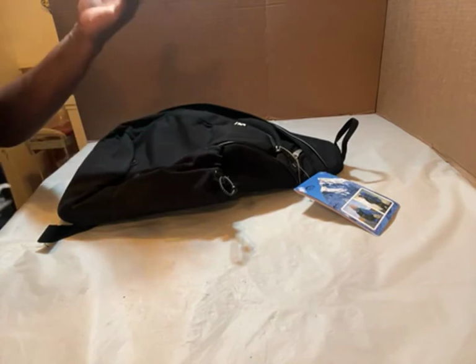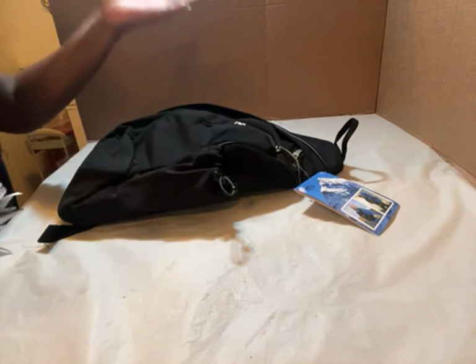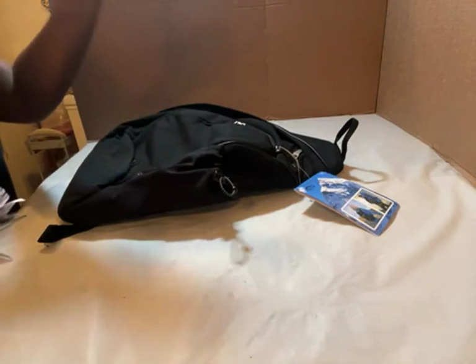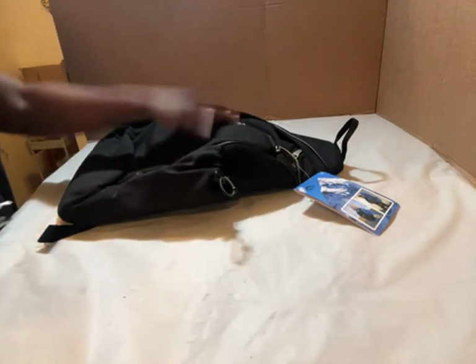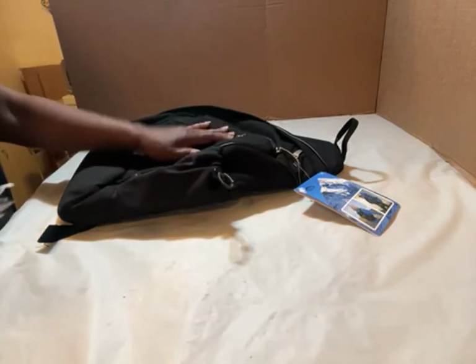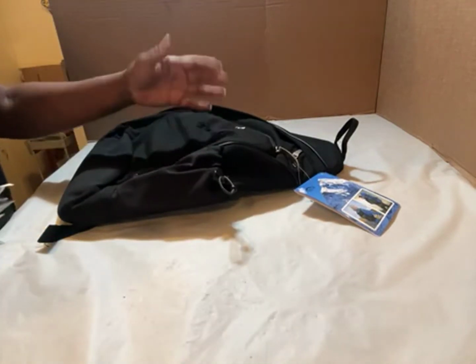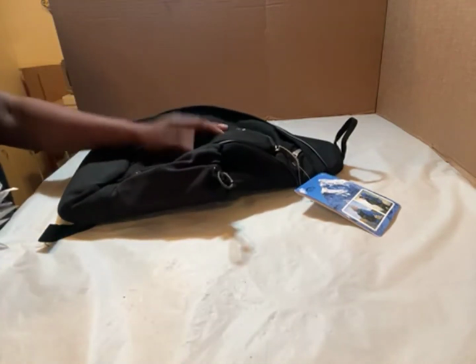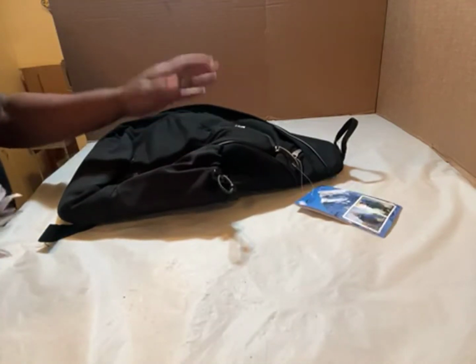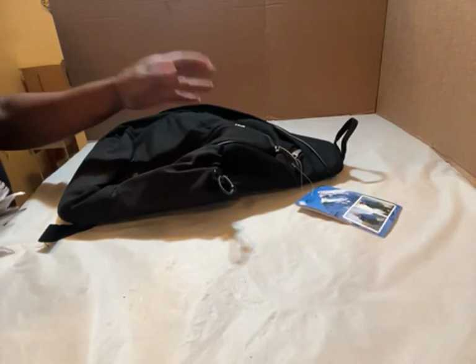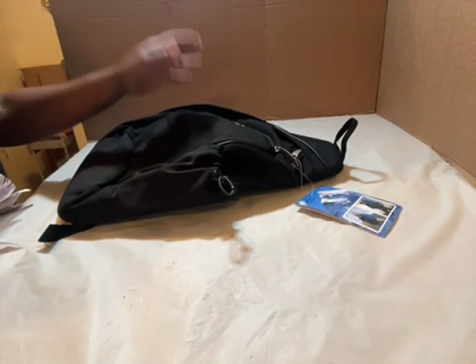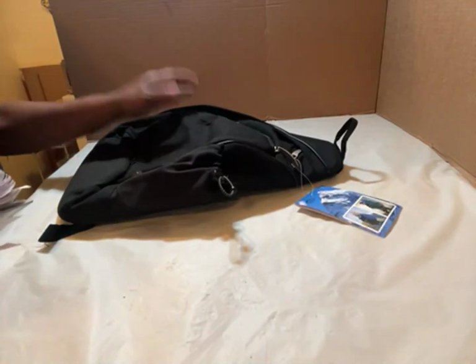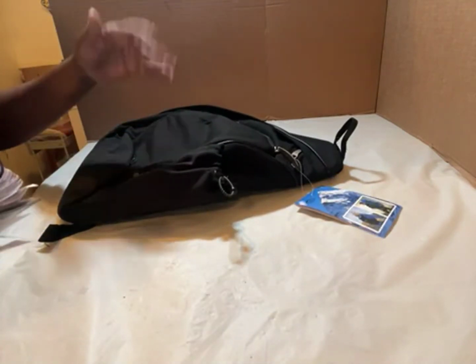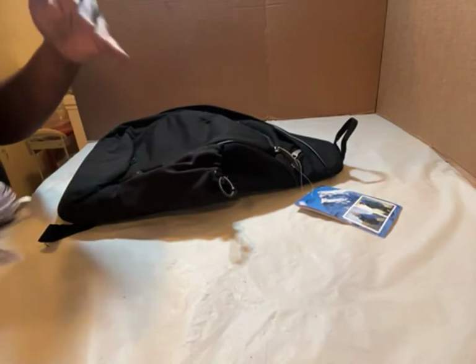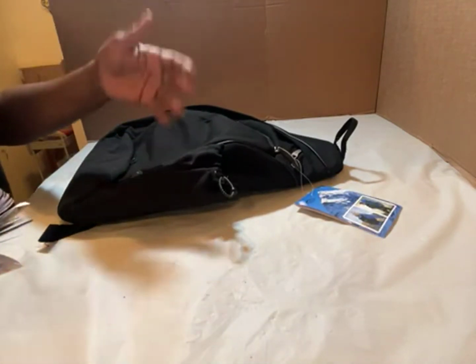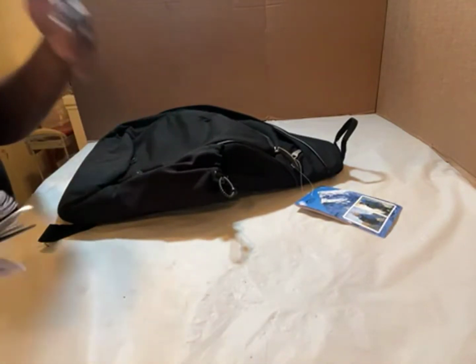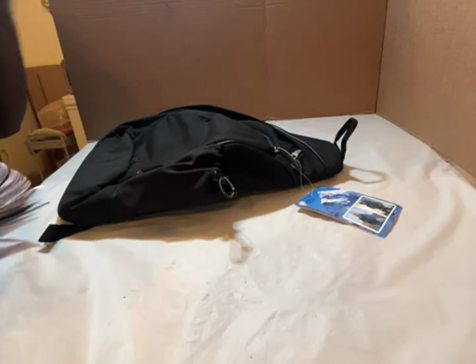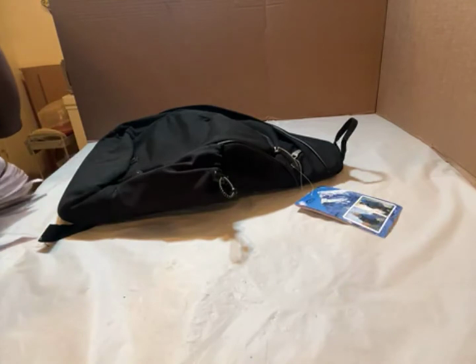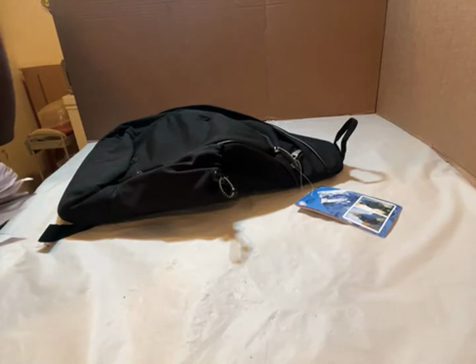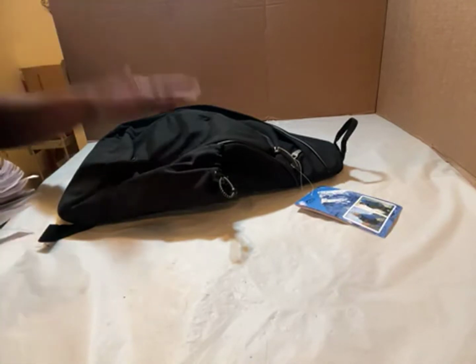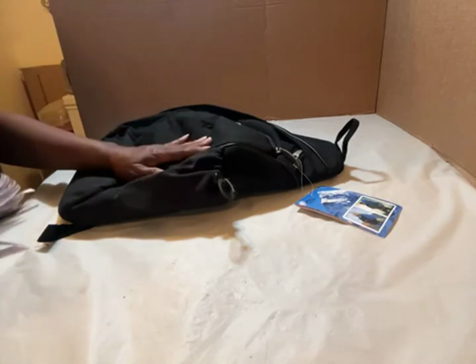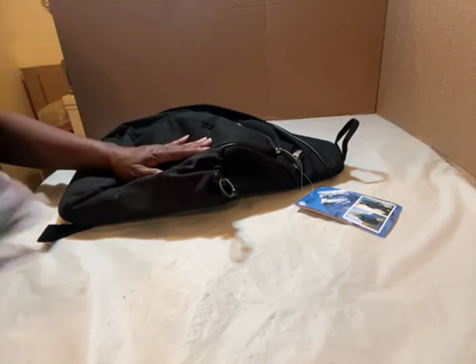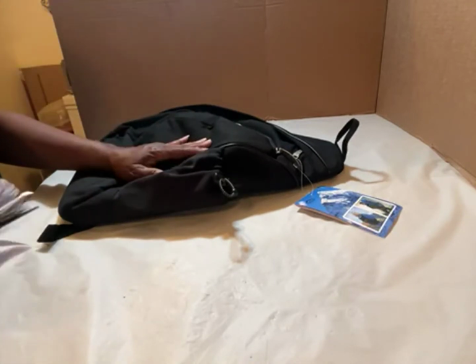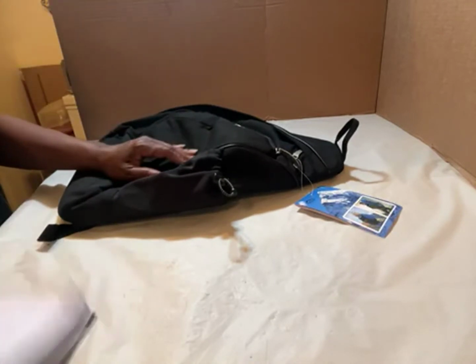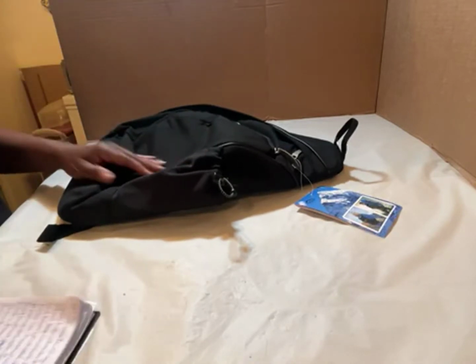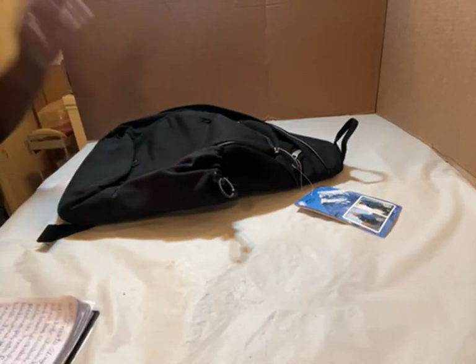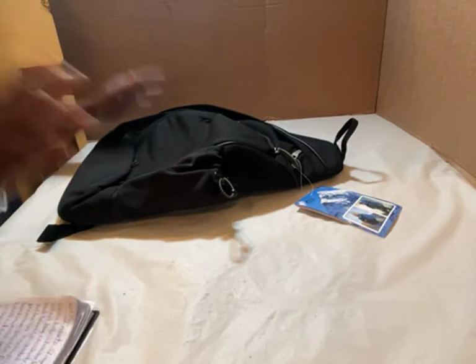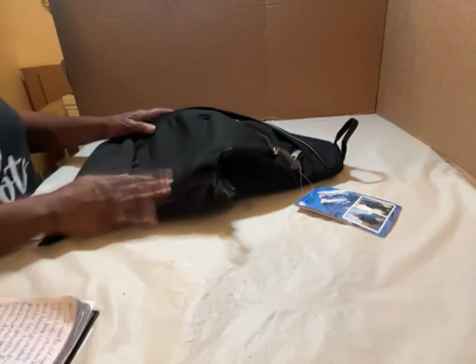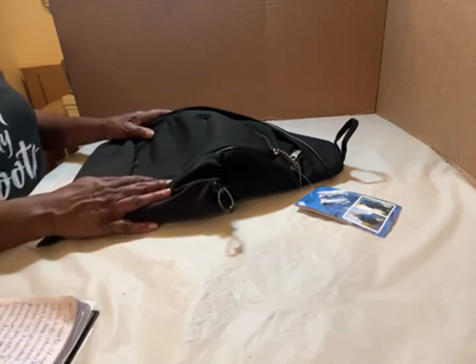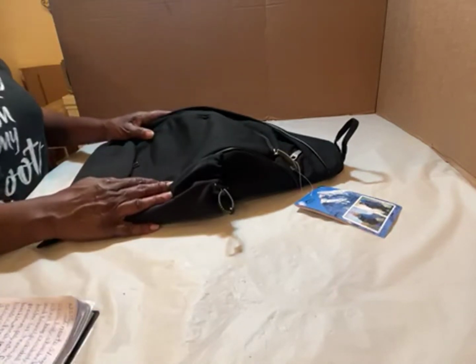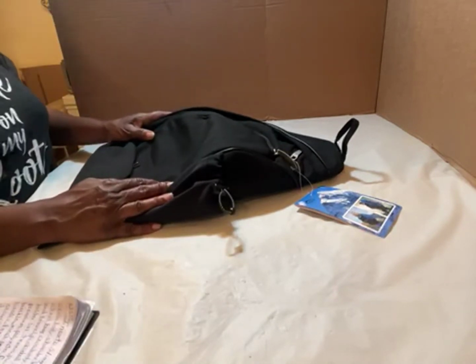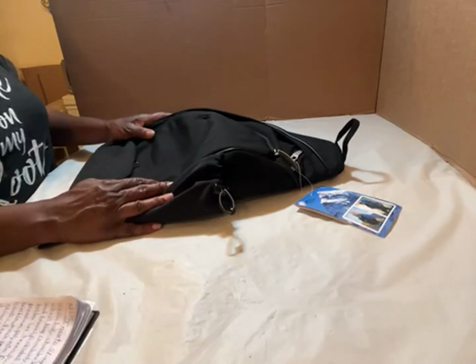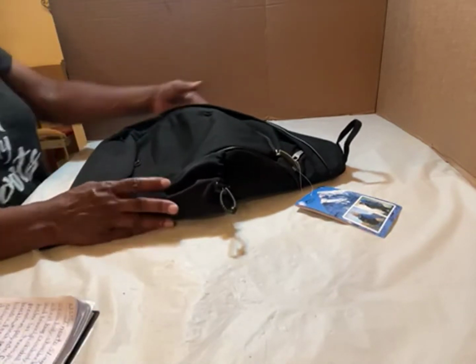You can use it for college, school, travel, hiking, business, work. It's water resistant. That's a mouthful!